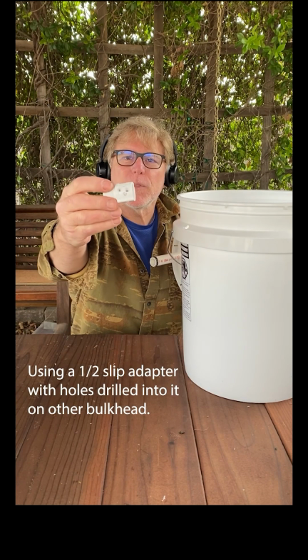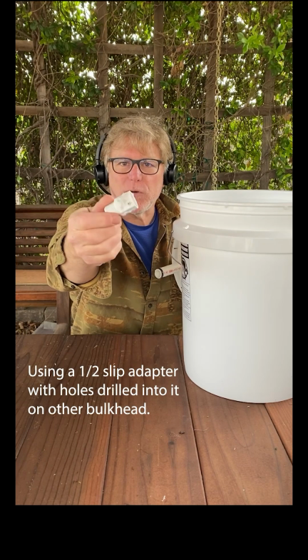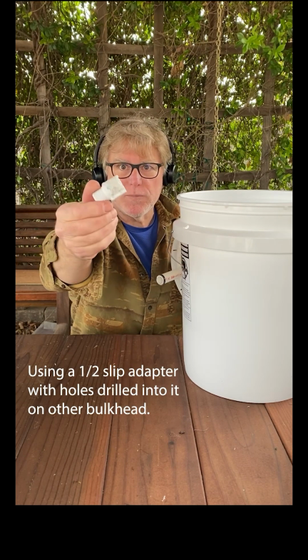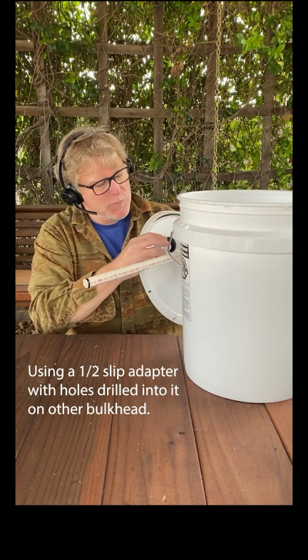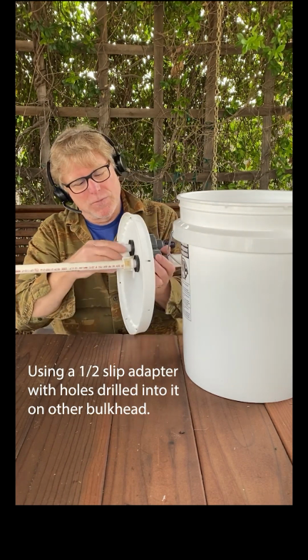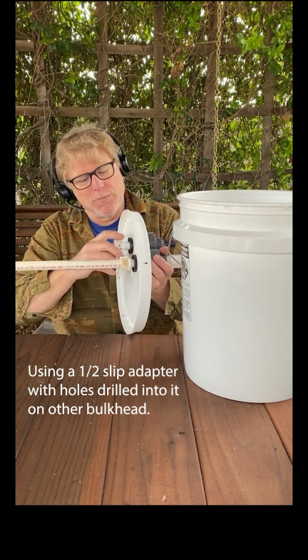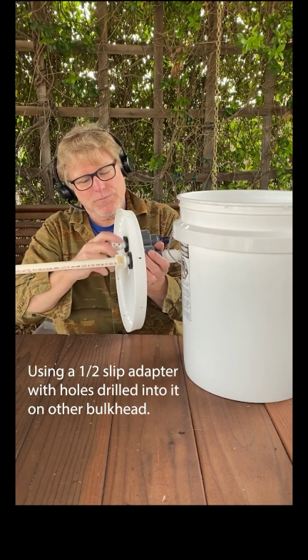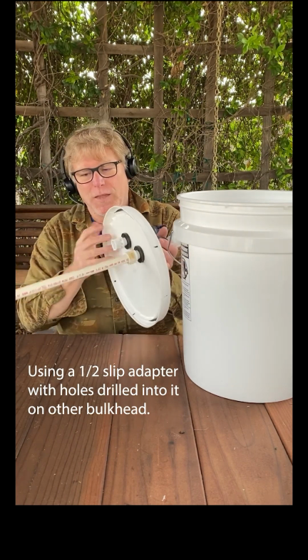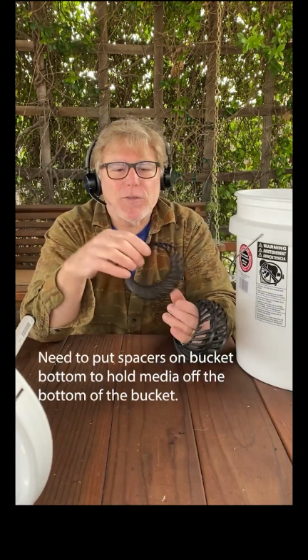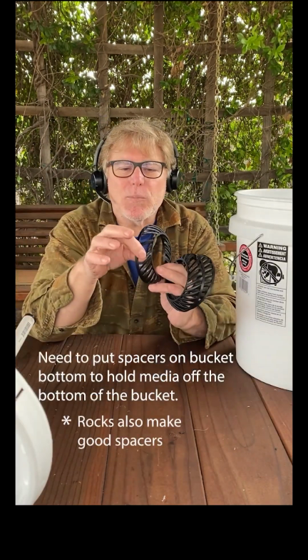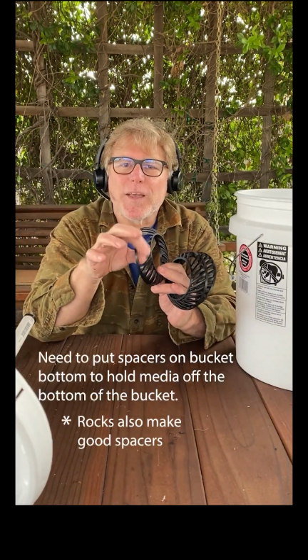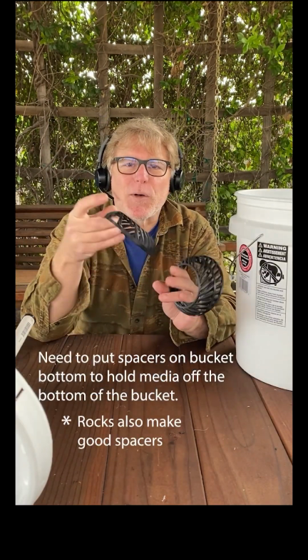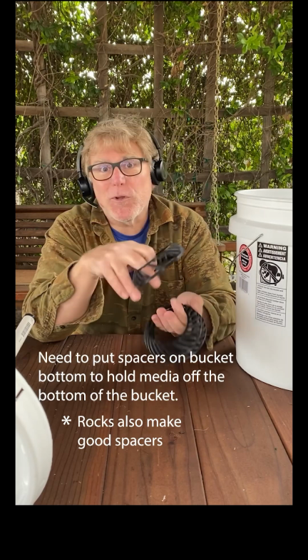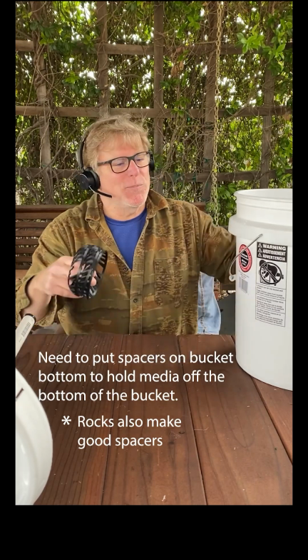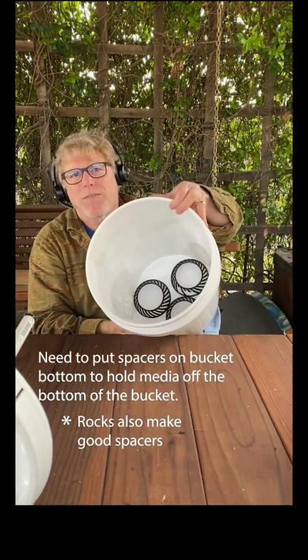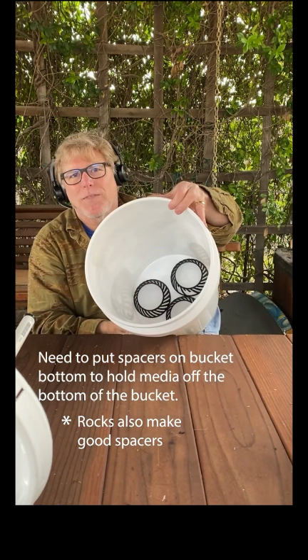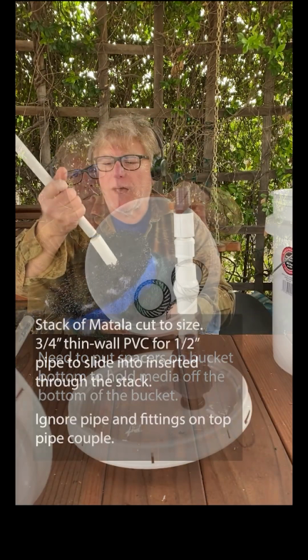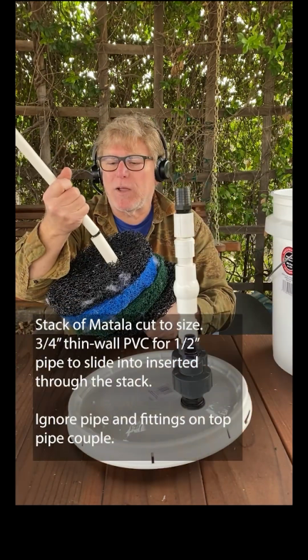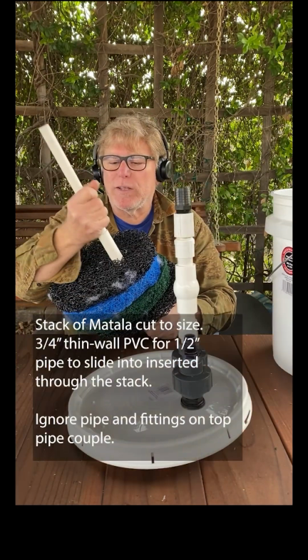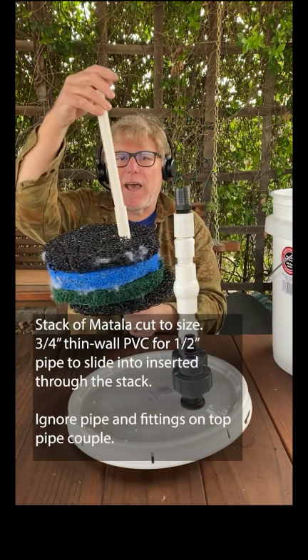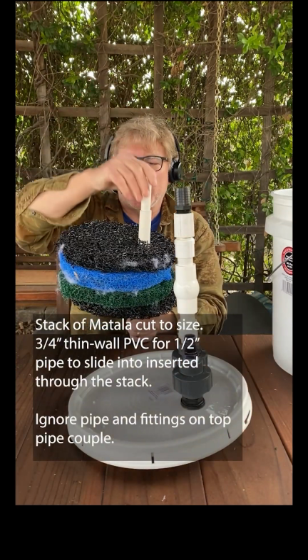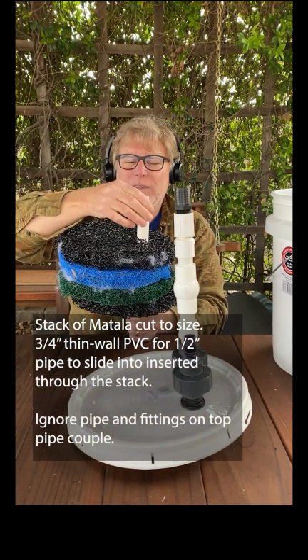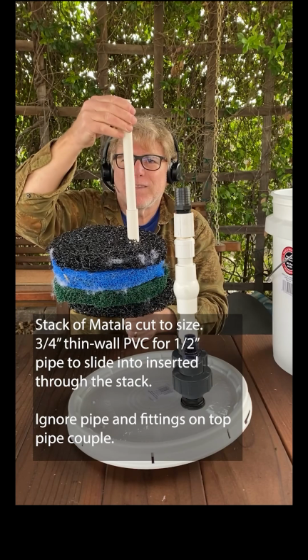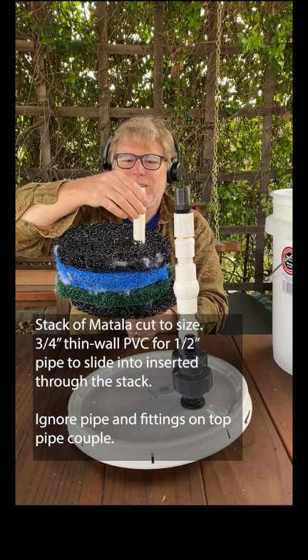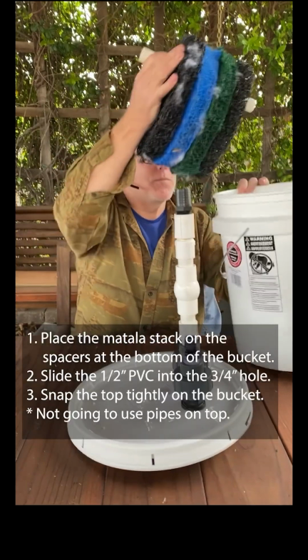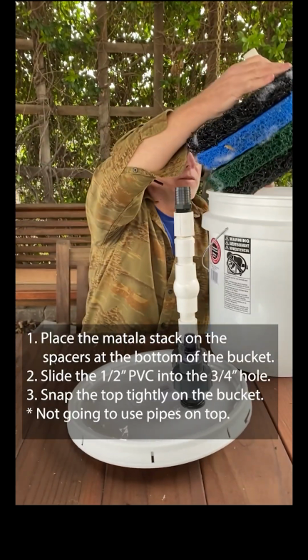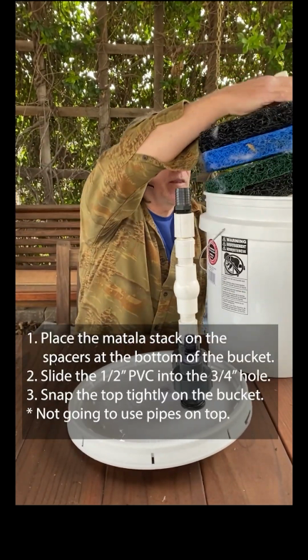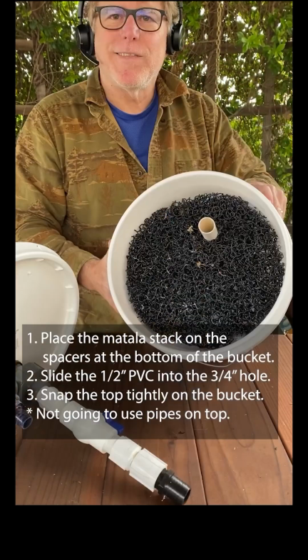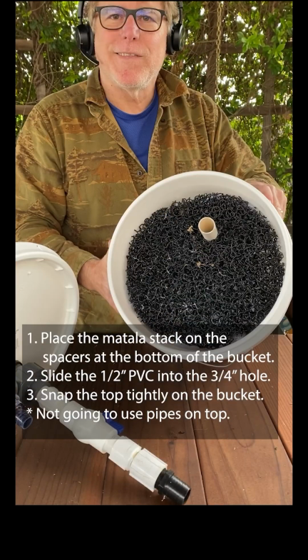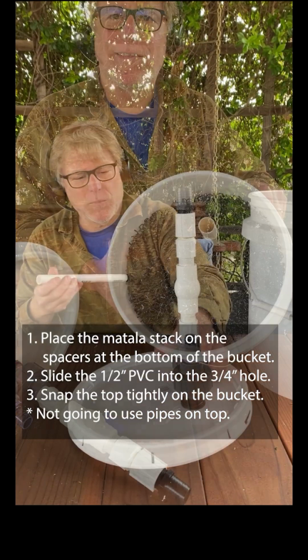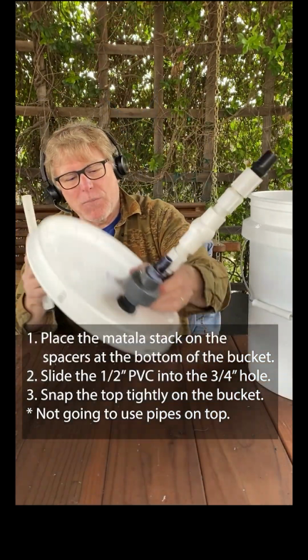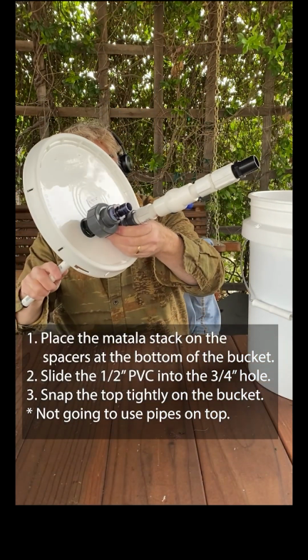Drill holes into an adapter and put it in the other bulkhead. Use spacers to hold the media off the bottom of the bucket. The three-quarter inch pipe through the media stack allows the half-inch pipe to easily reach the bottom of the bucket.